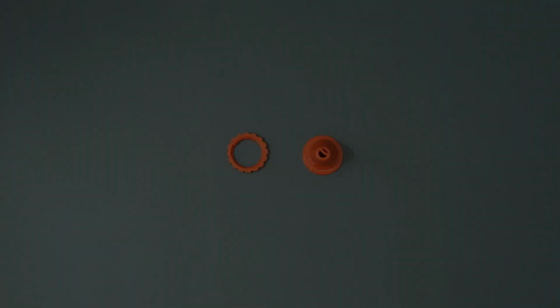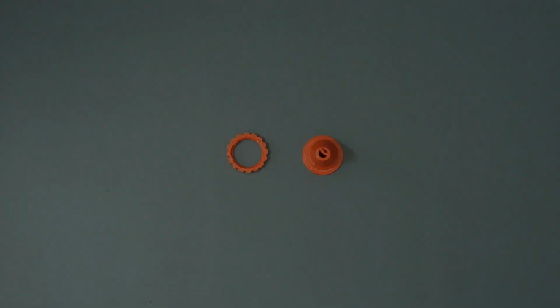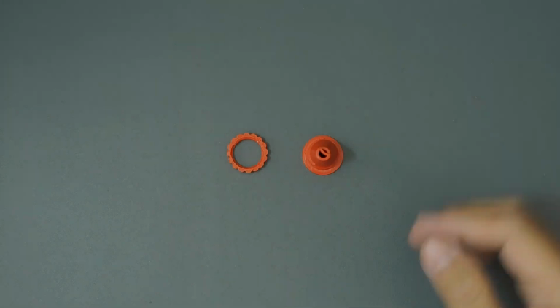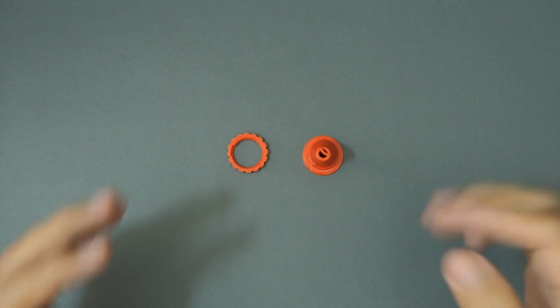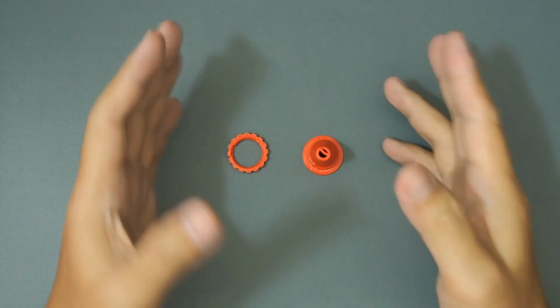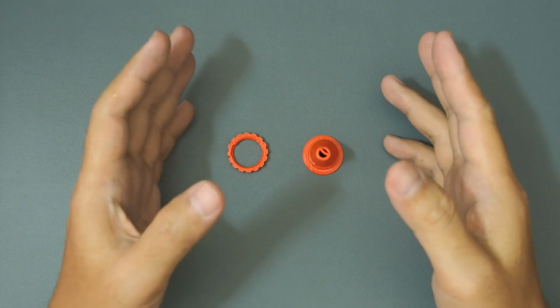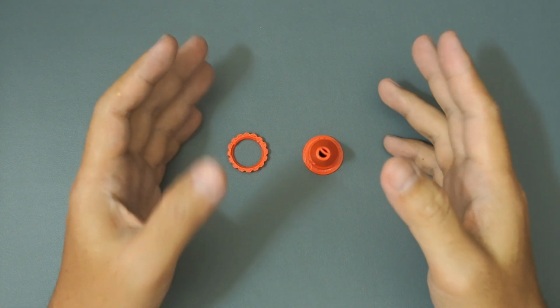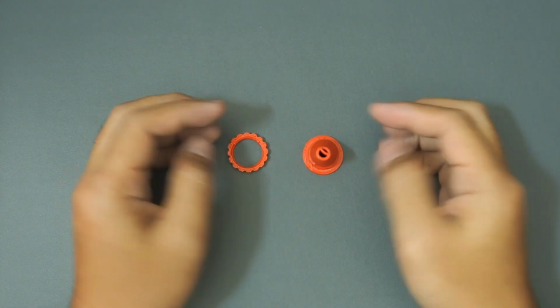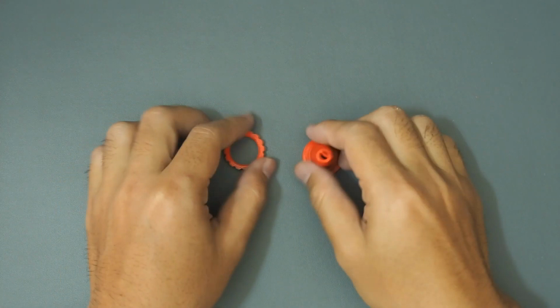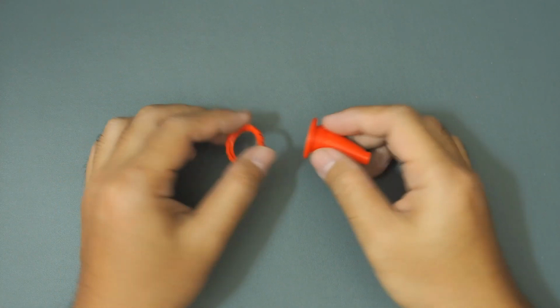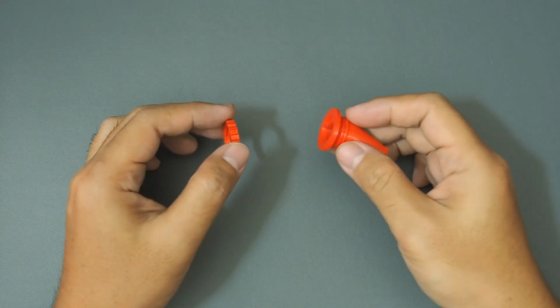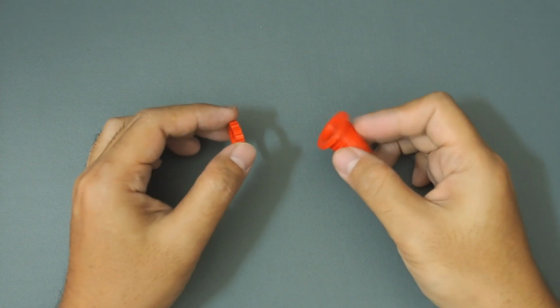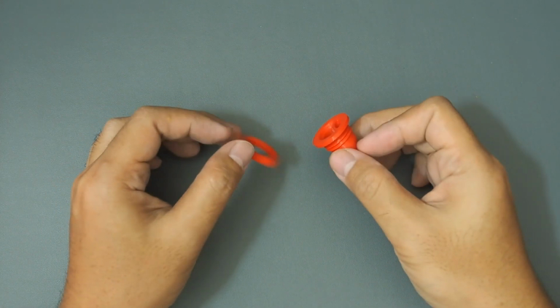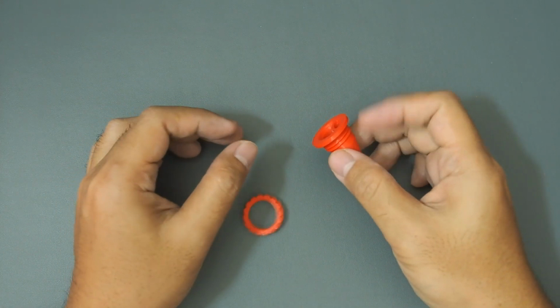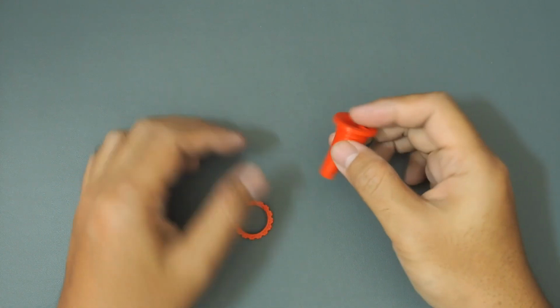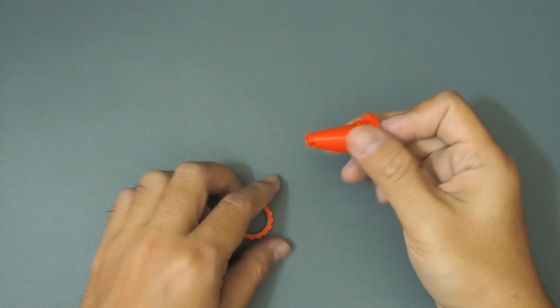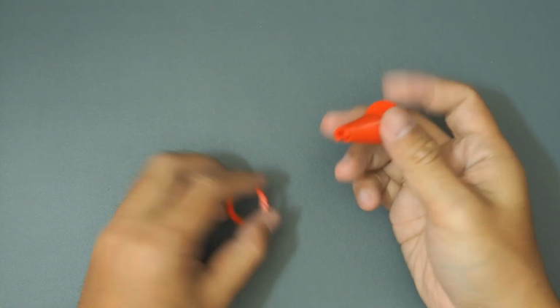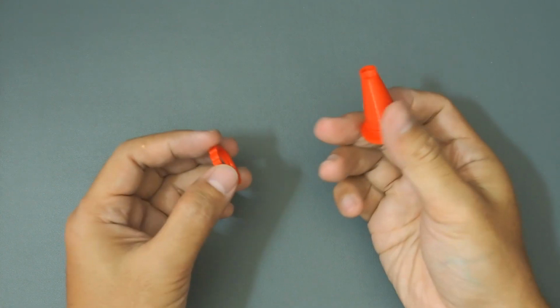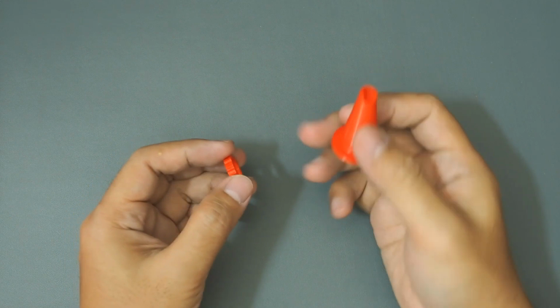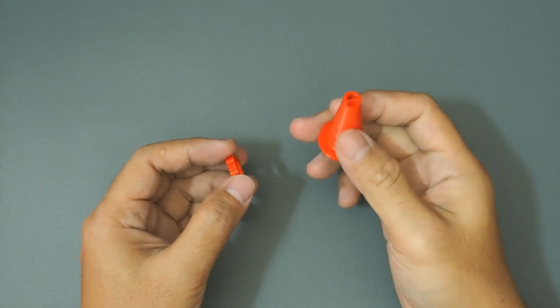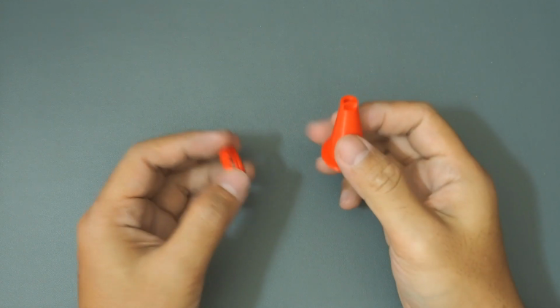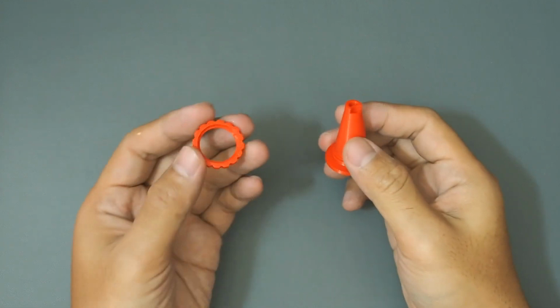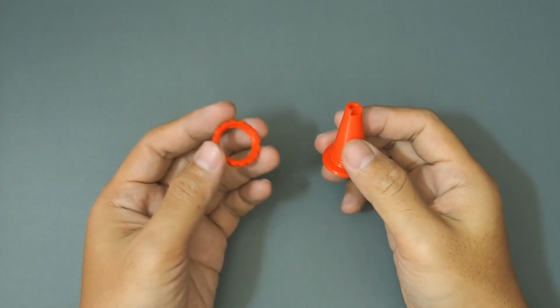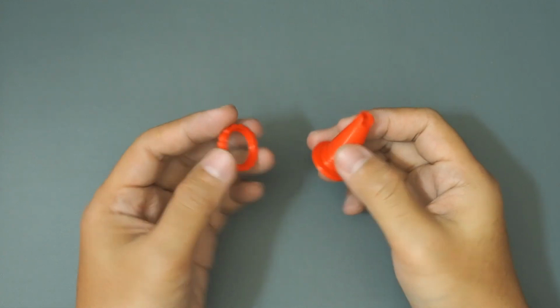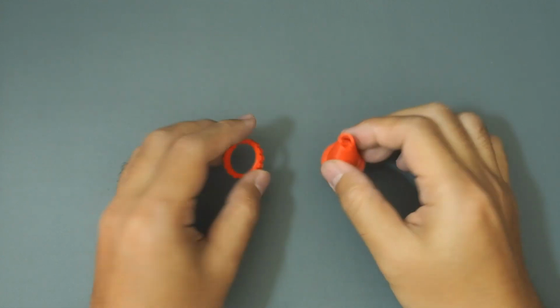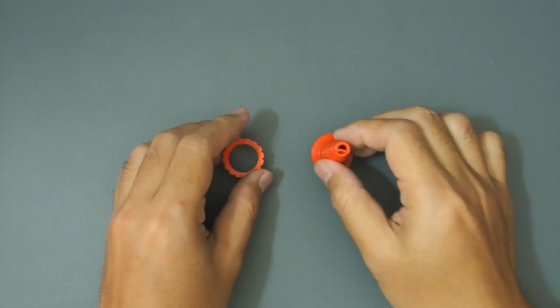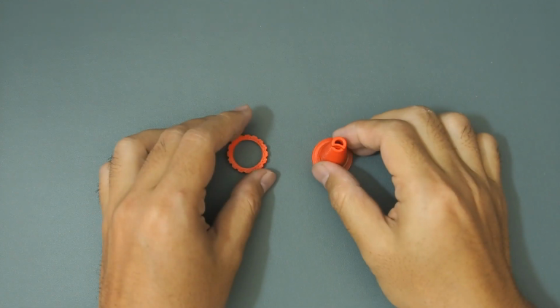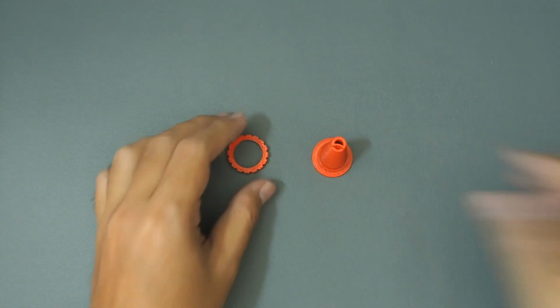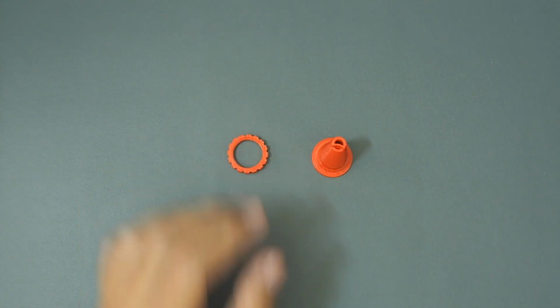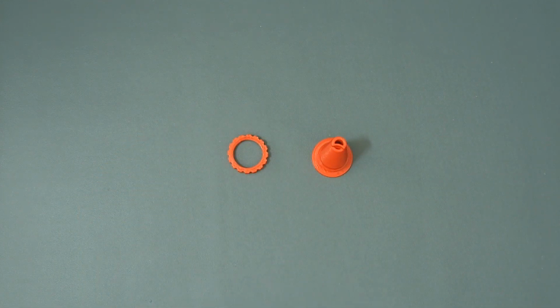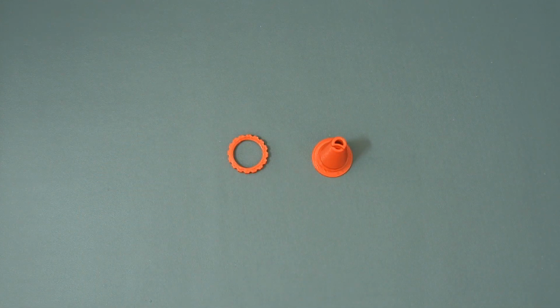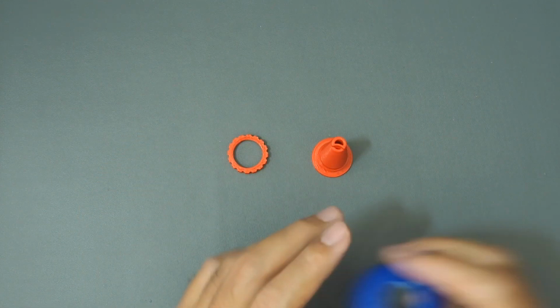Hi, welcome to our channel. This is a 3D printed spout that you can attach to a bottle cap. It consists of two parts: the spout and fastening ring.